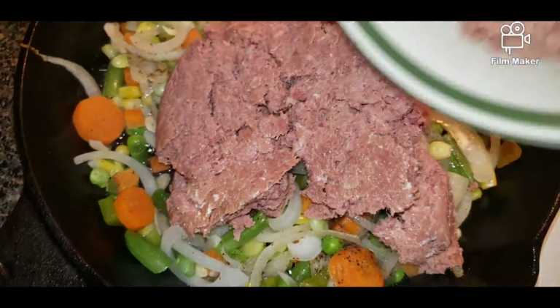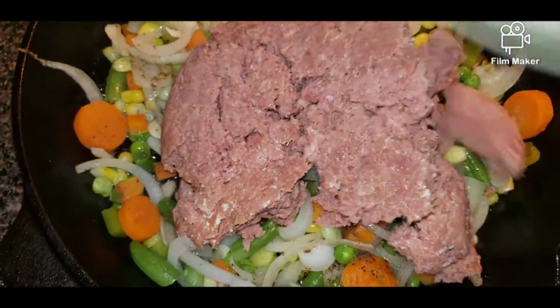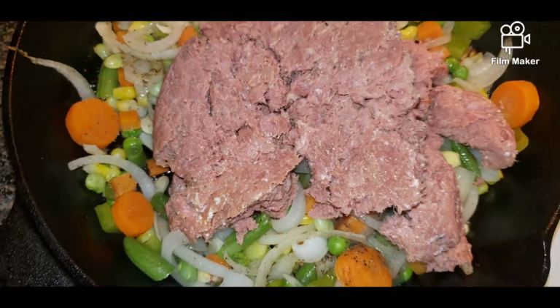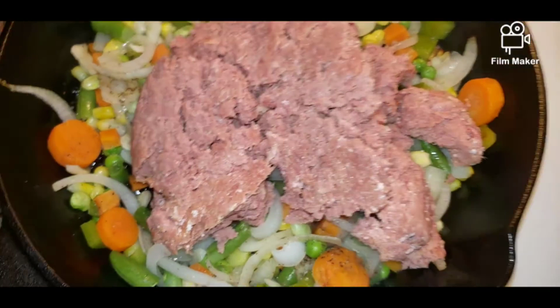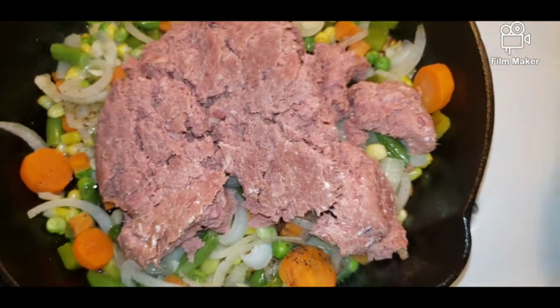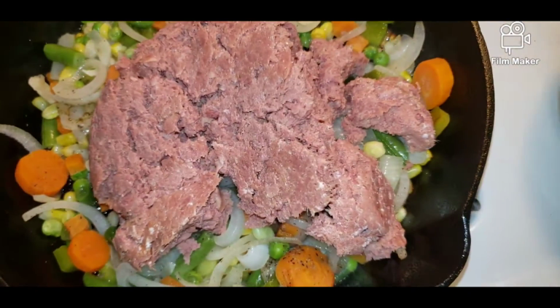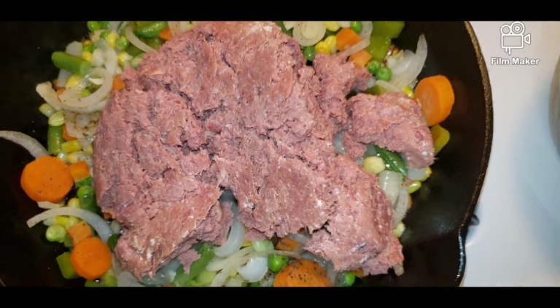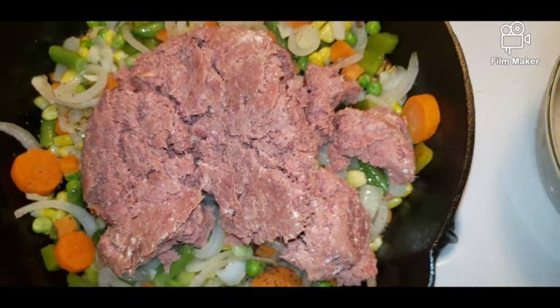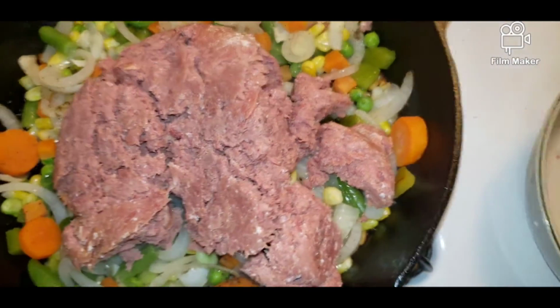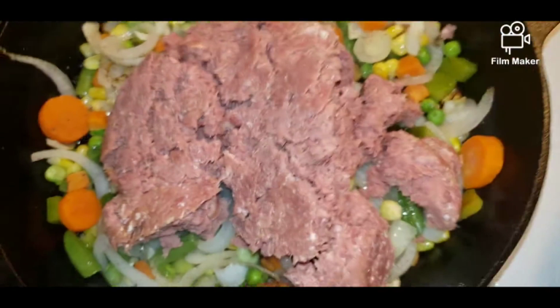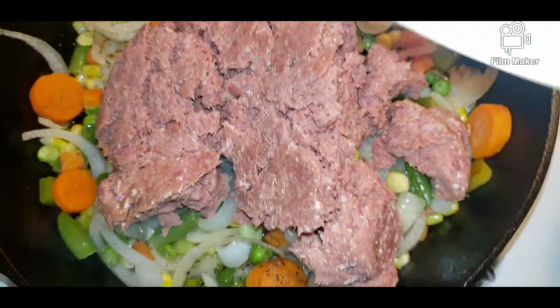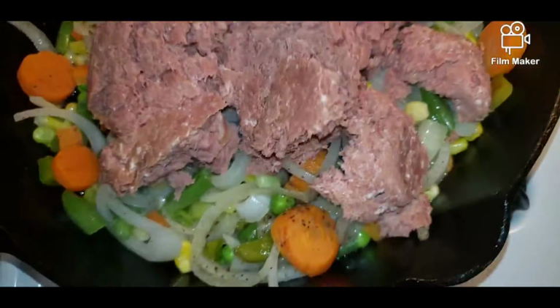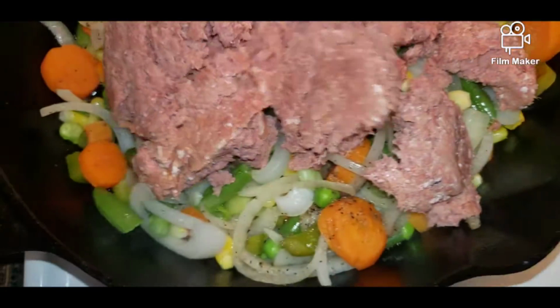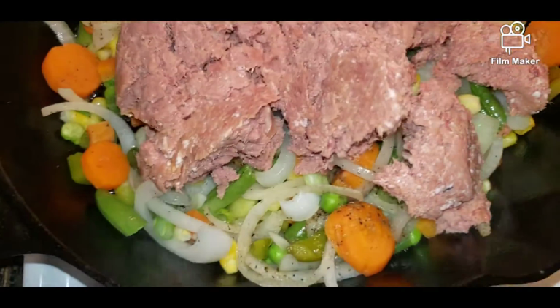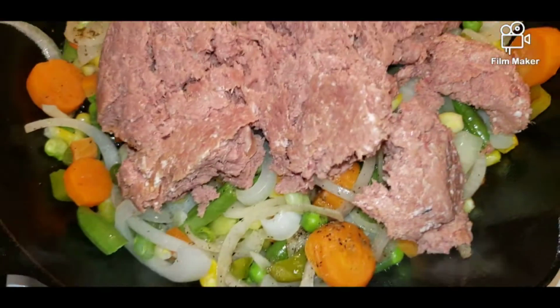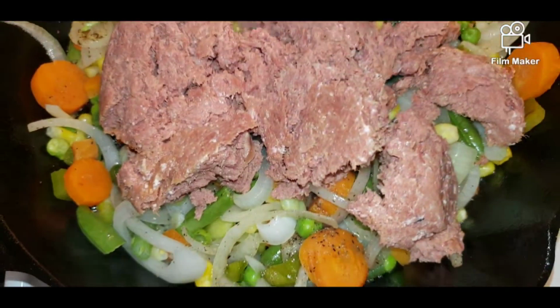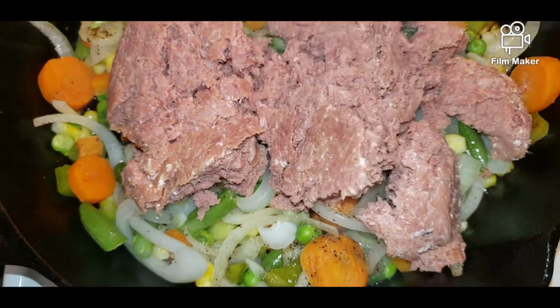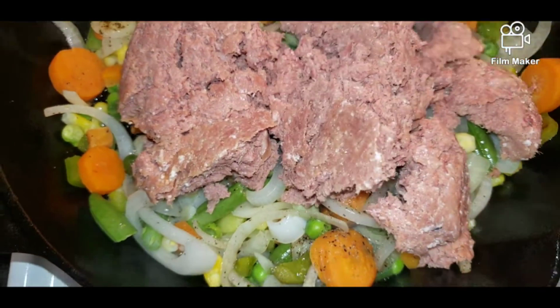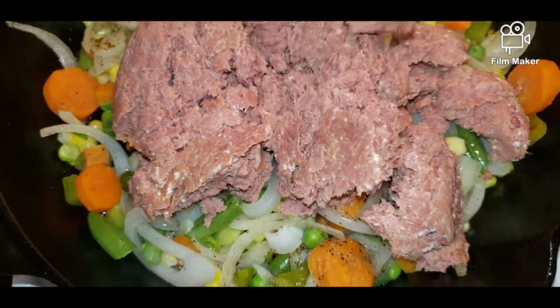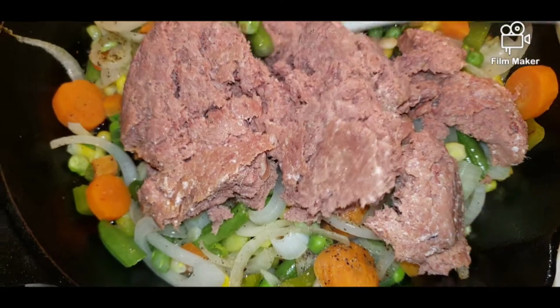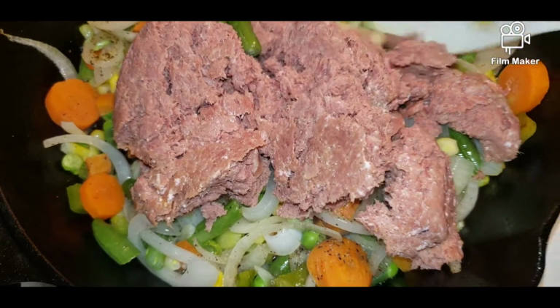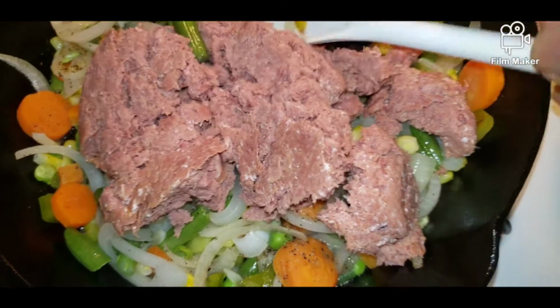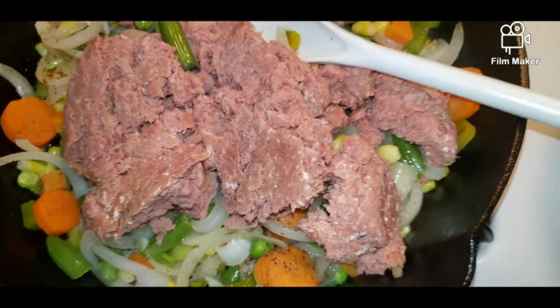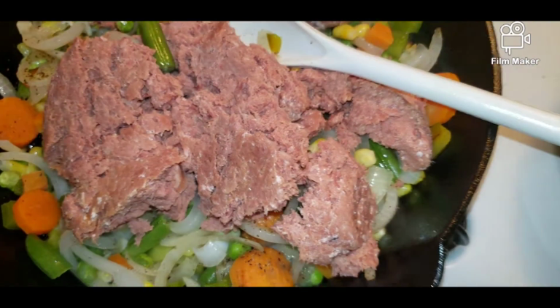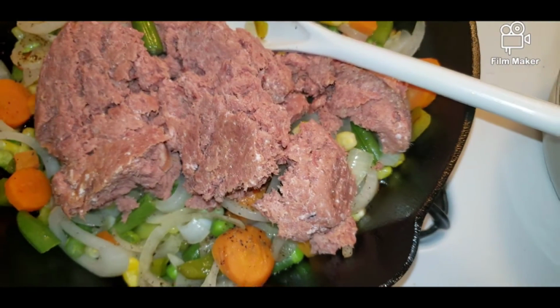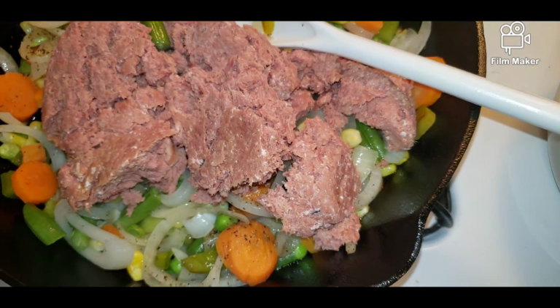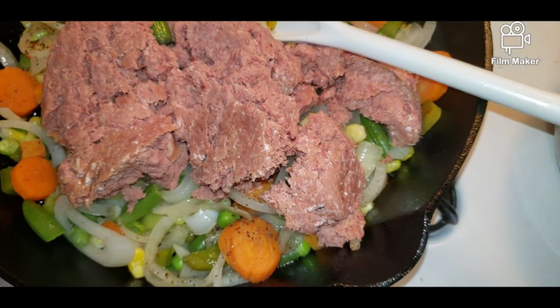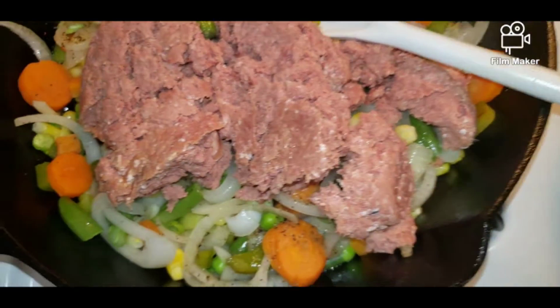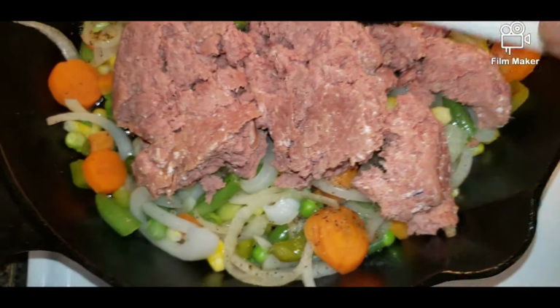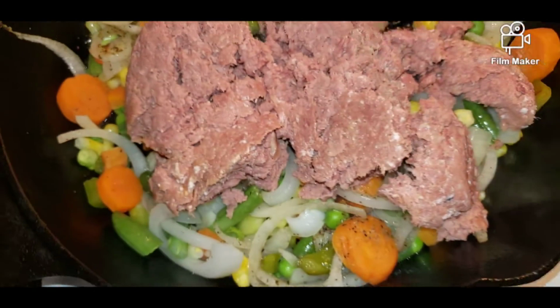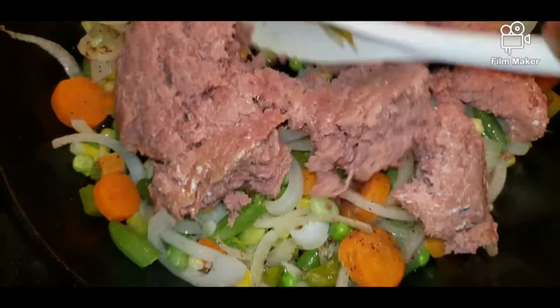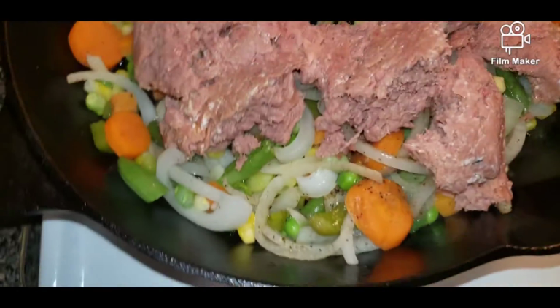Yeah, I love it that way. A lot of people do it differently but this is how I like it — some people add water, I don't add water to it.